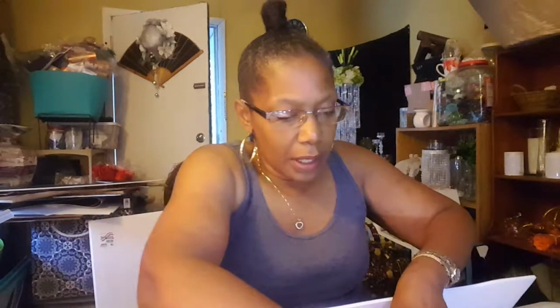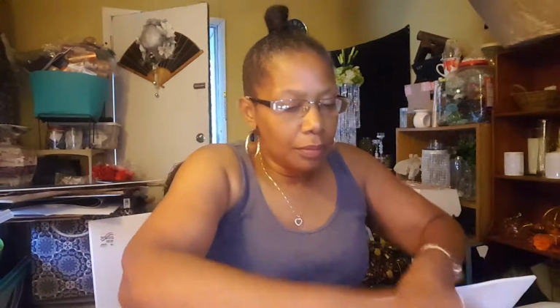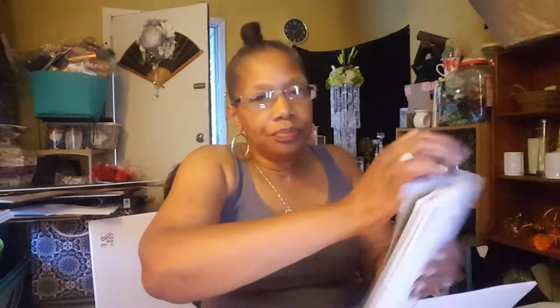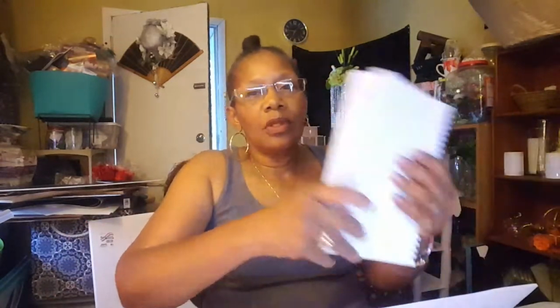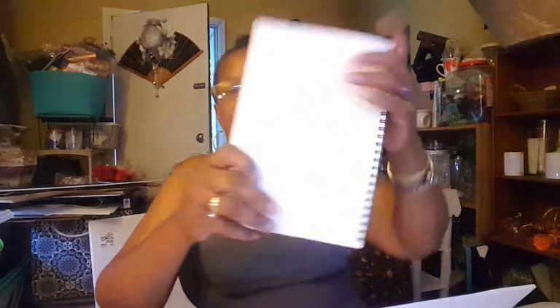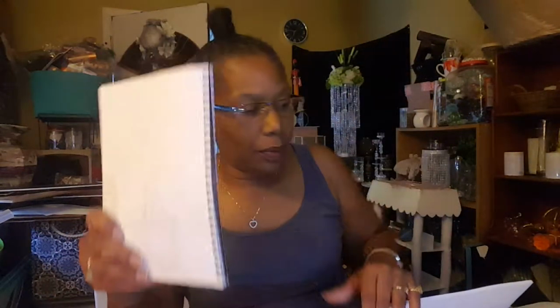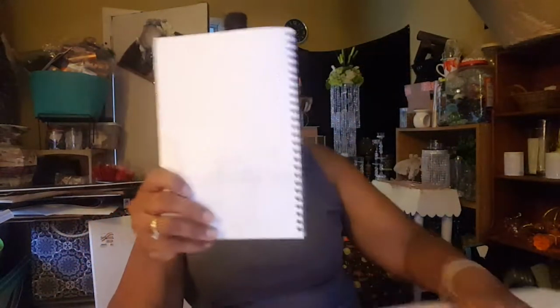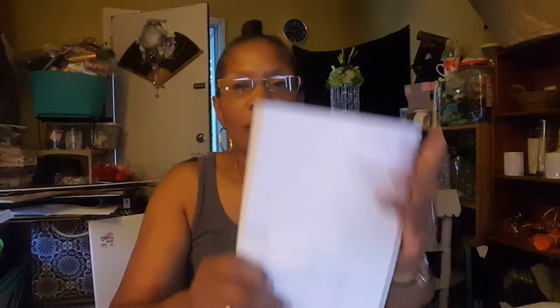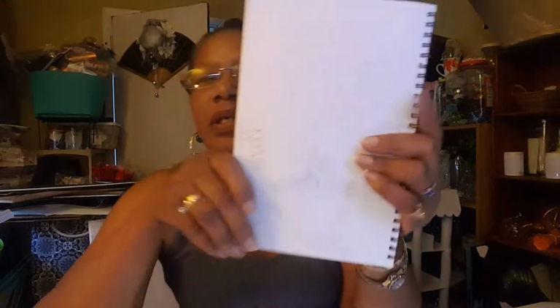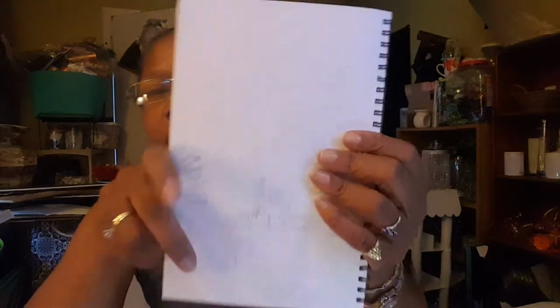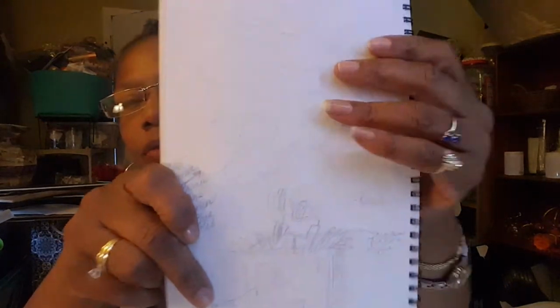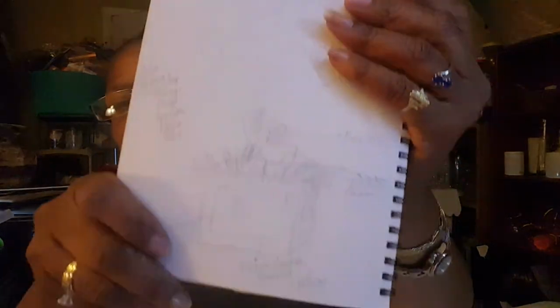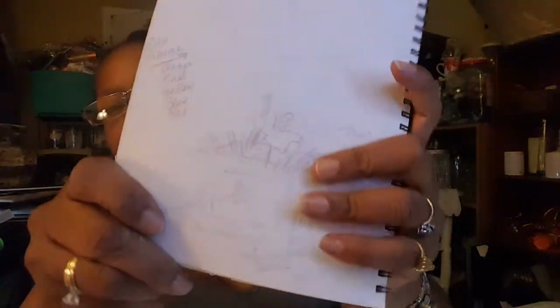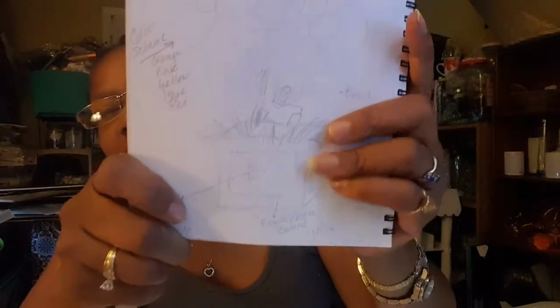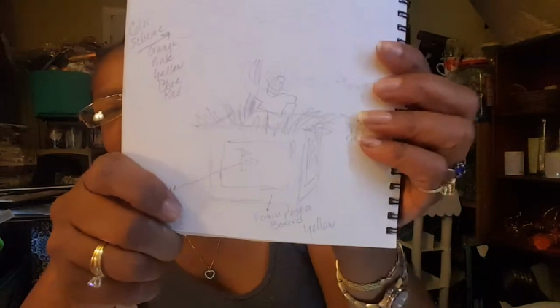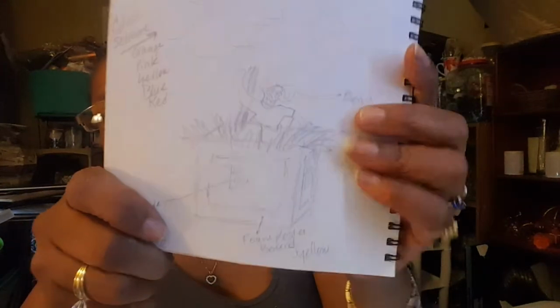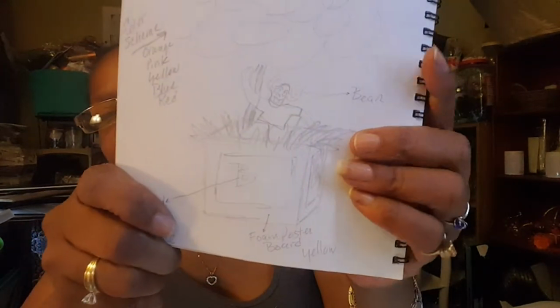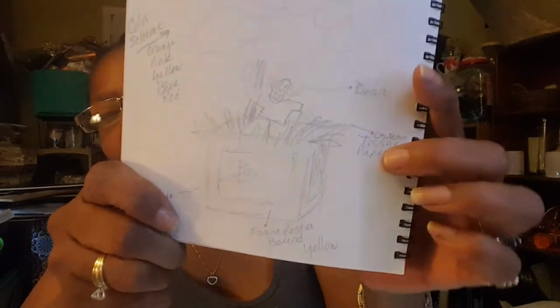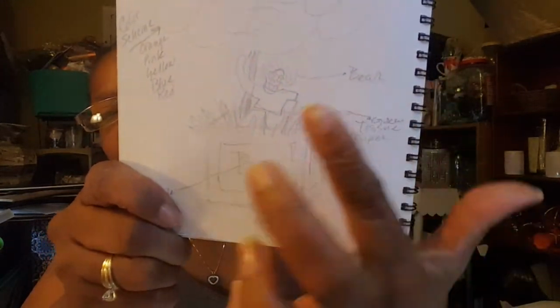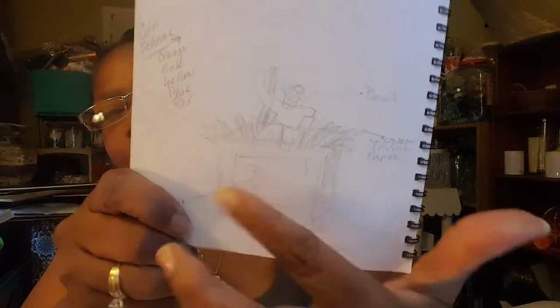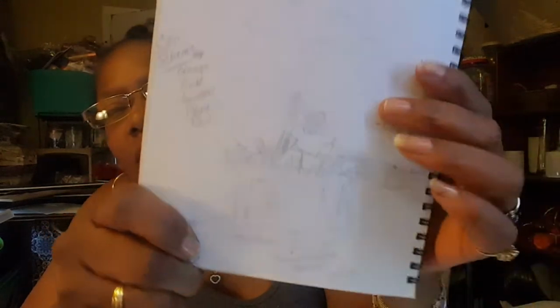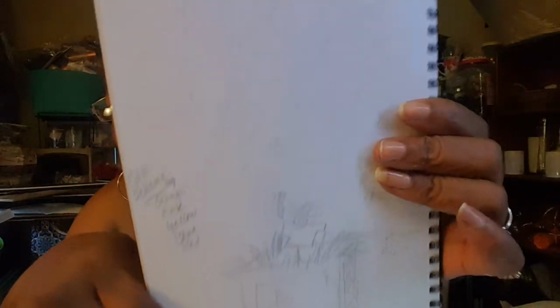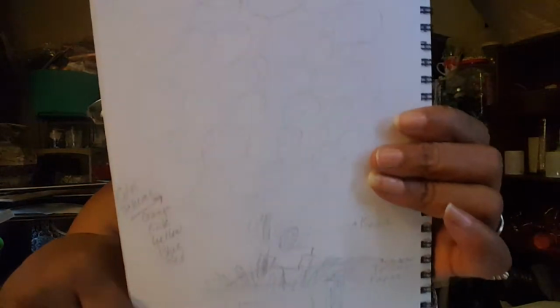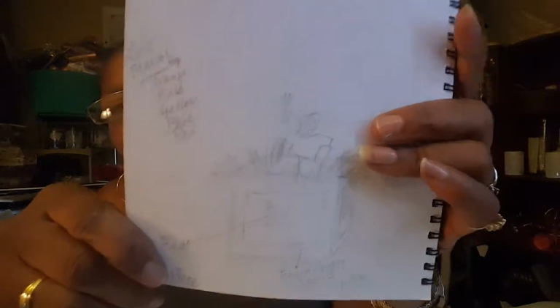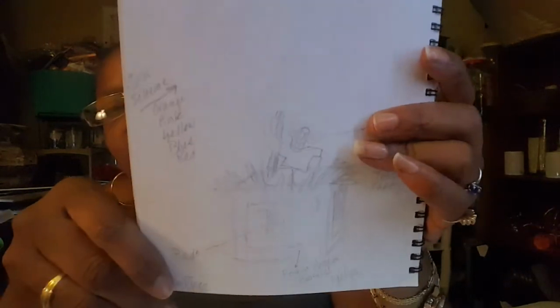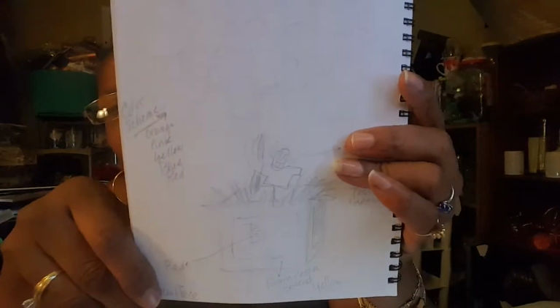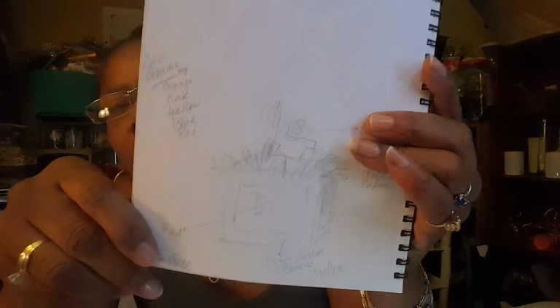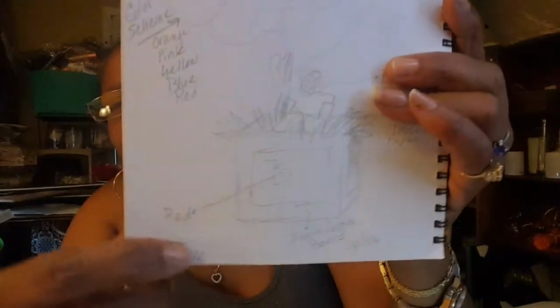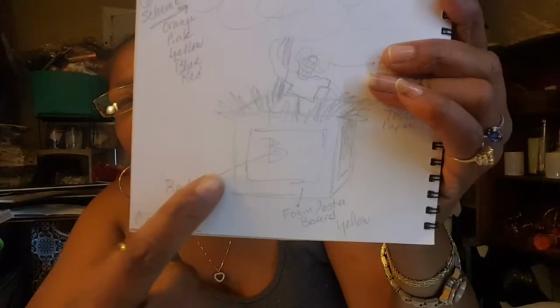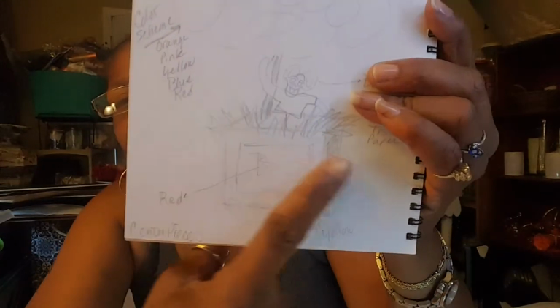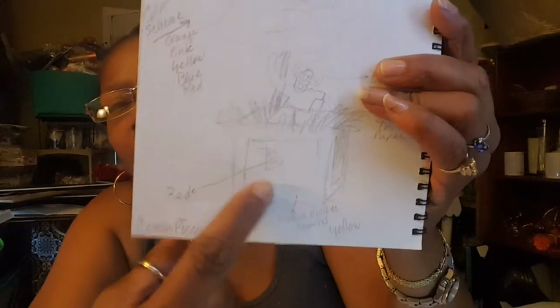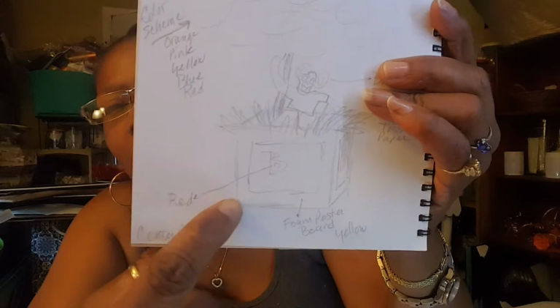Alright, here we go. This is going to be project number two. I sketched it out really soft, just lightly. But you can tell what it is, which is a baby block.